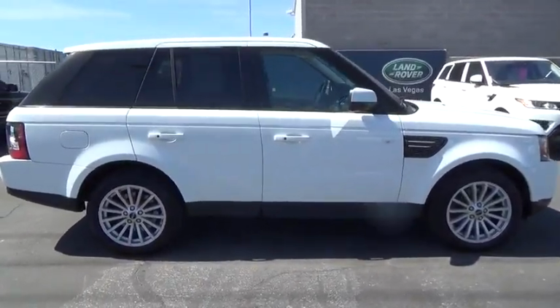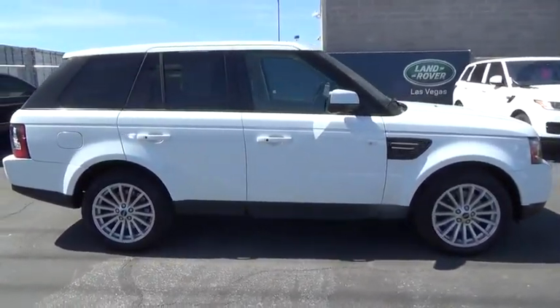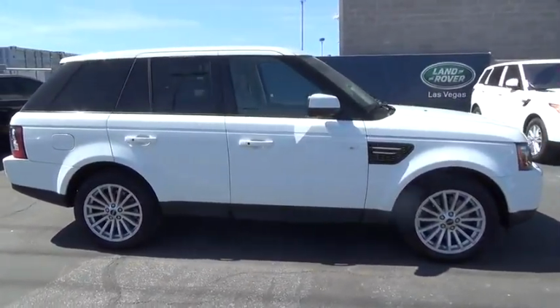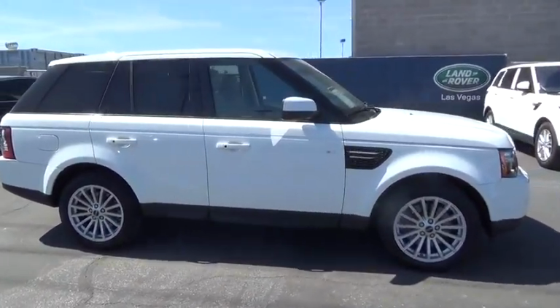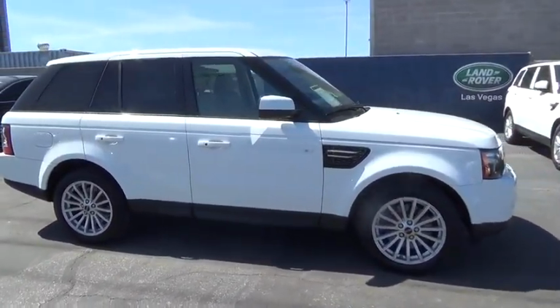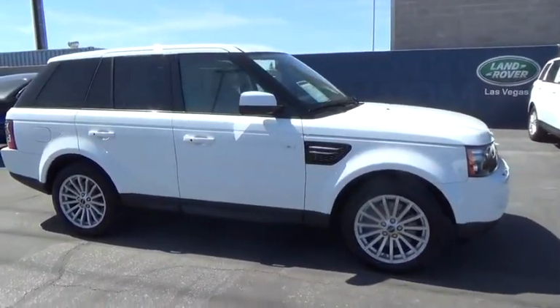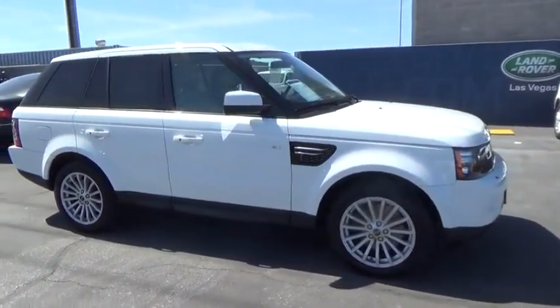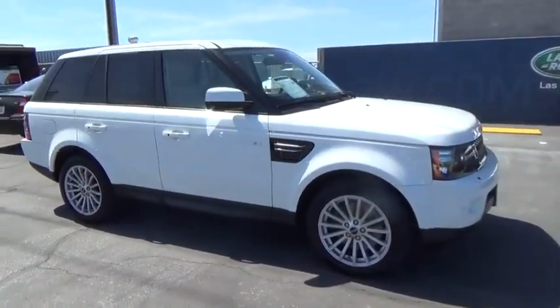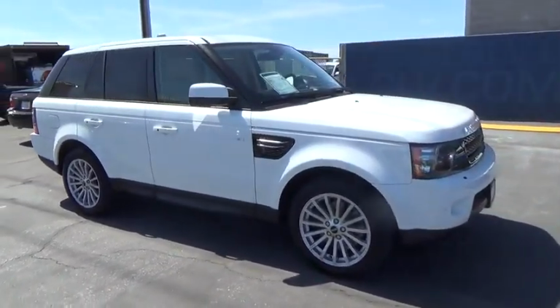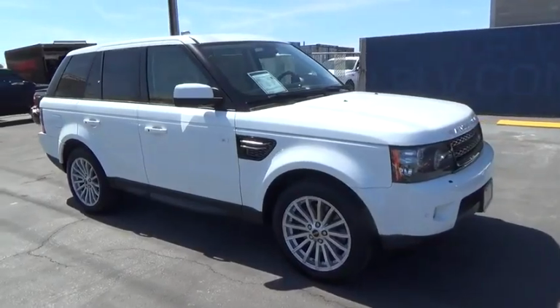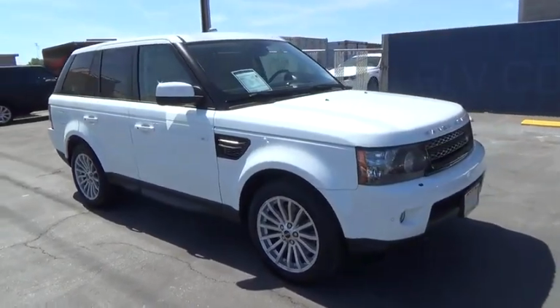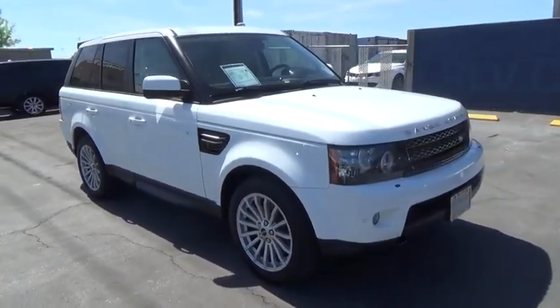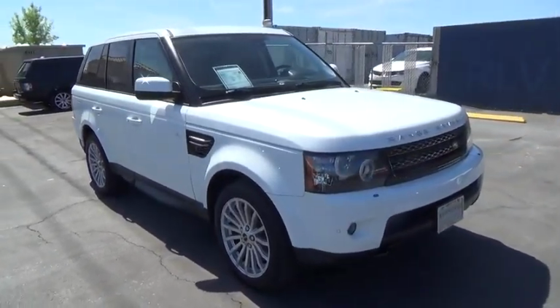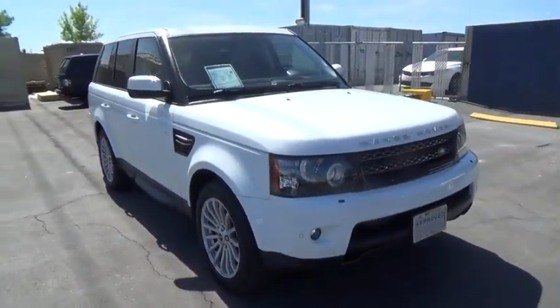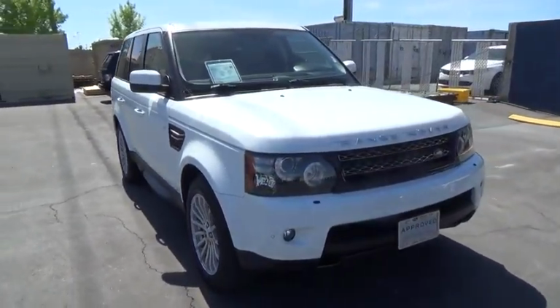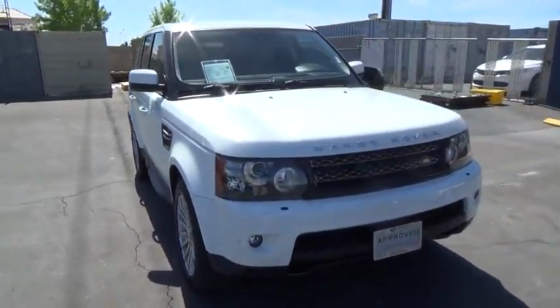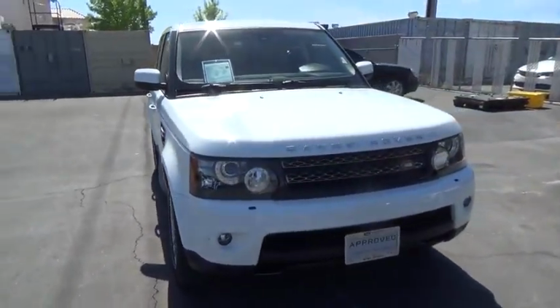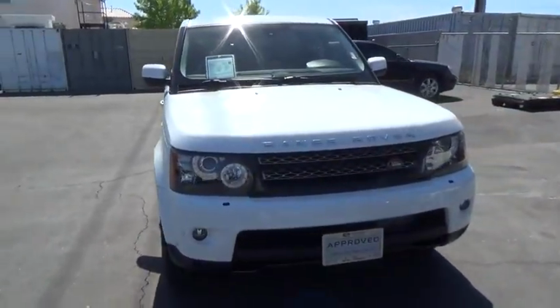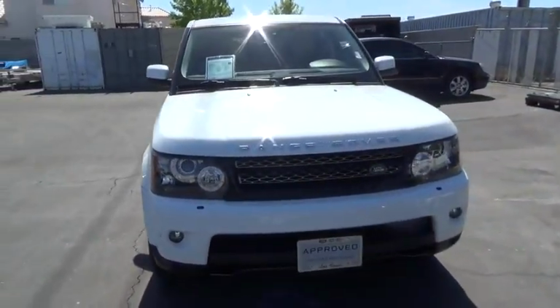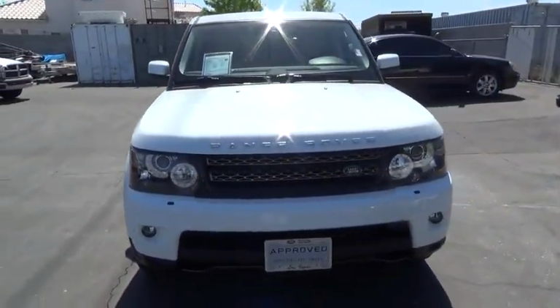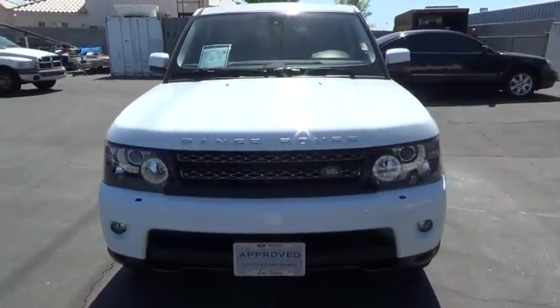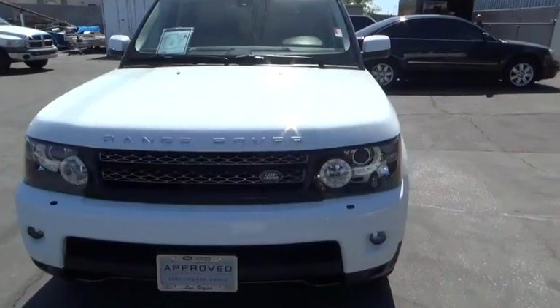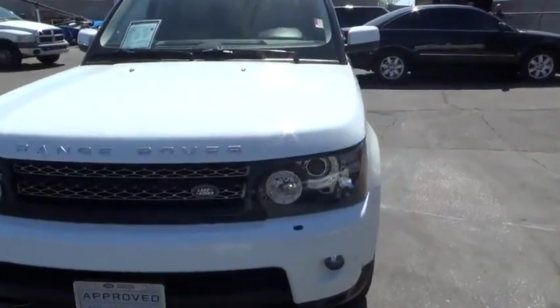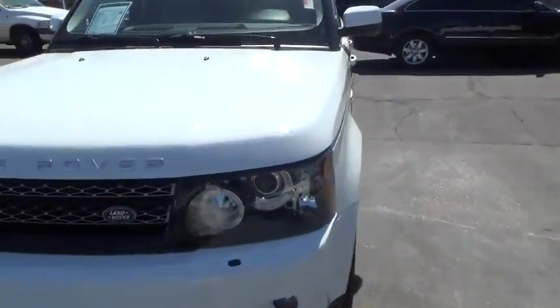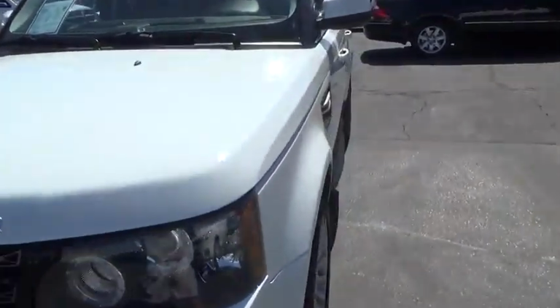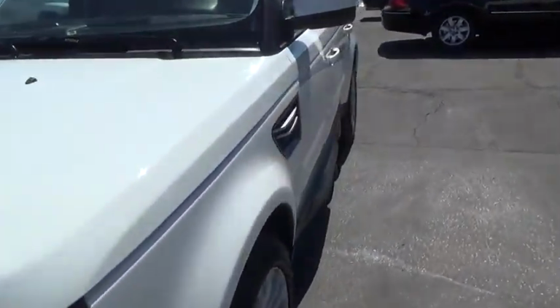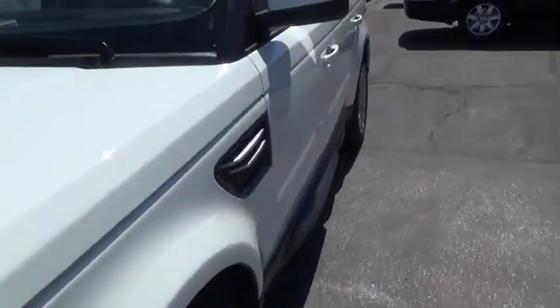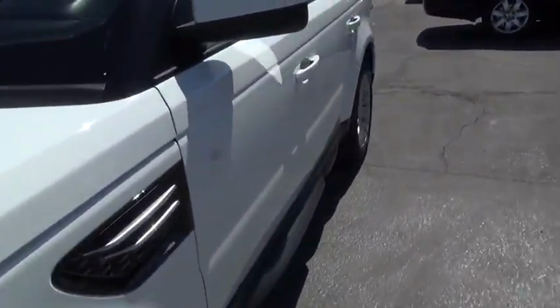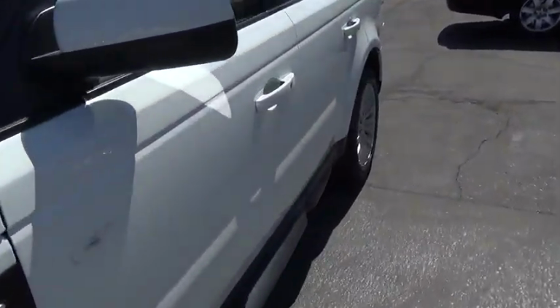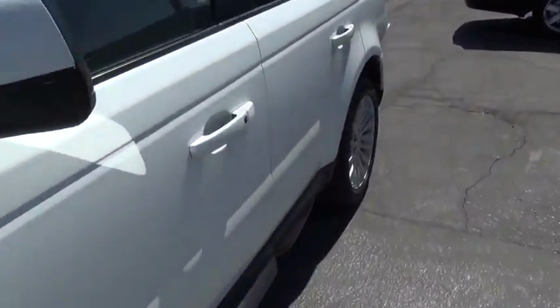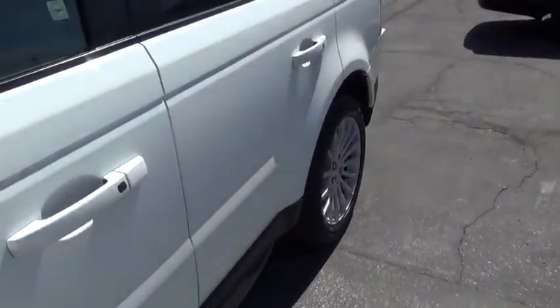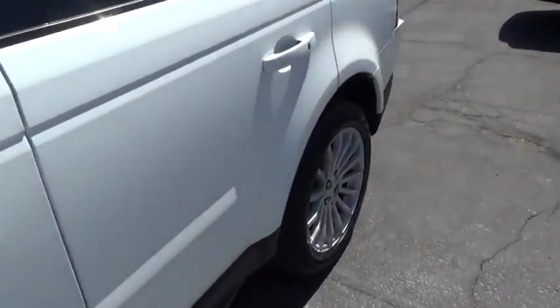Driver airbag. Air conditioning. Home link garage door opener. Power steering. Four-wheel drive. Side airbag. Anti-theft security system. Cruise control. Premium sound. Climate control.